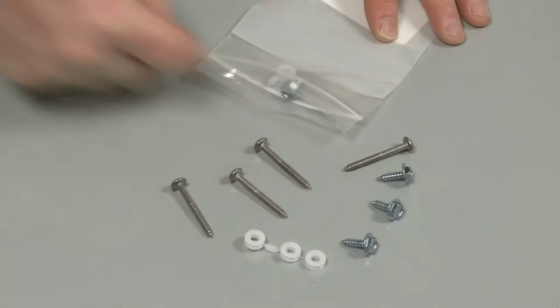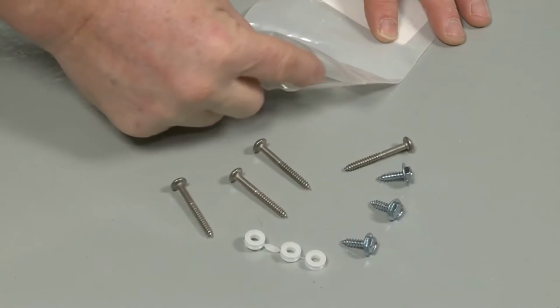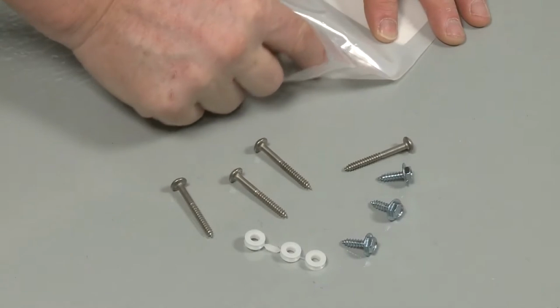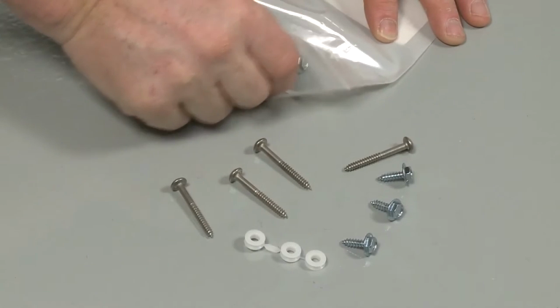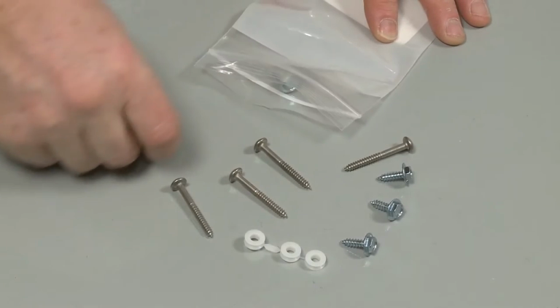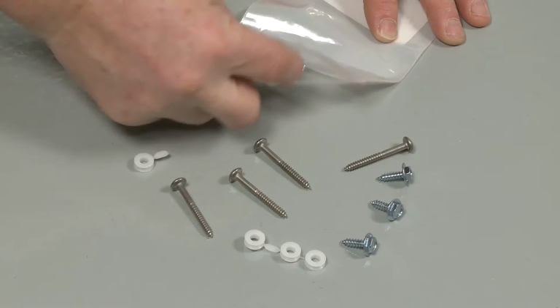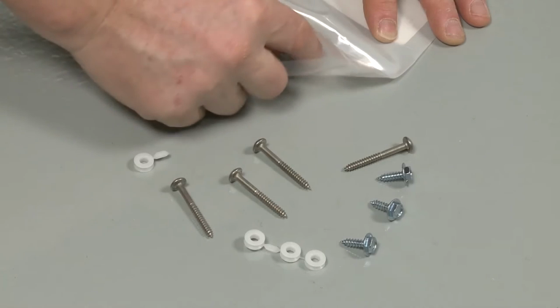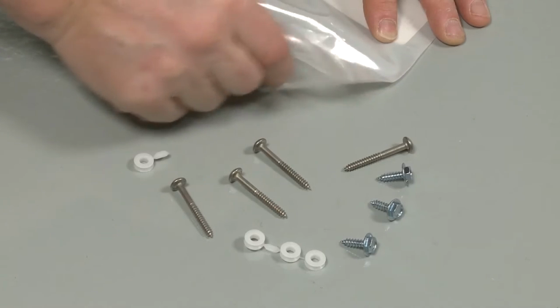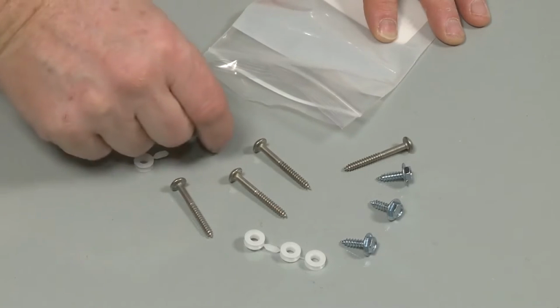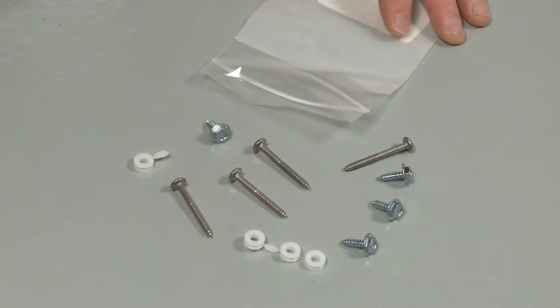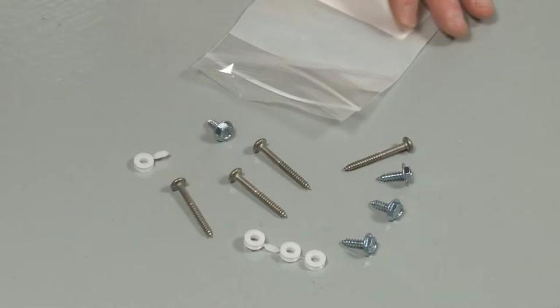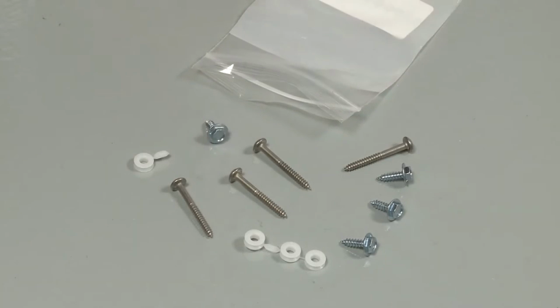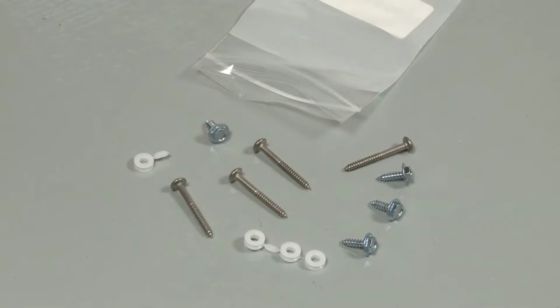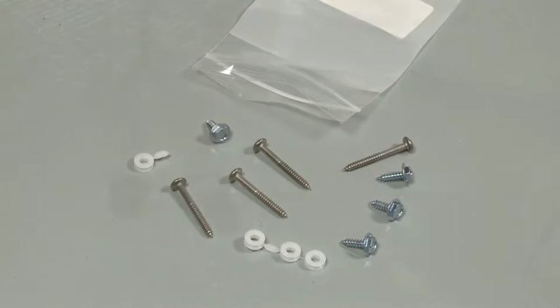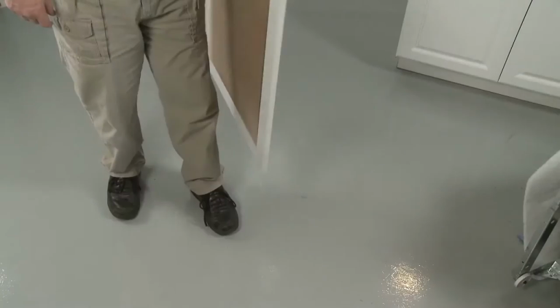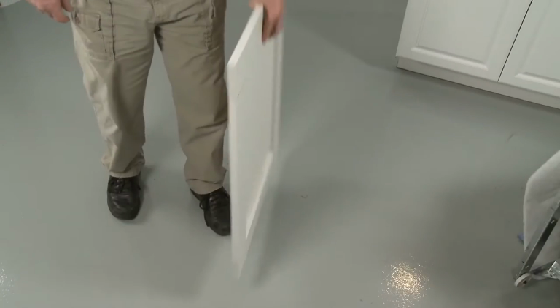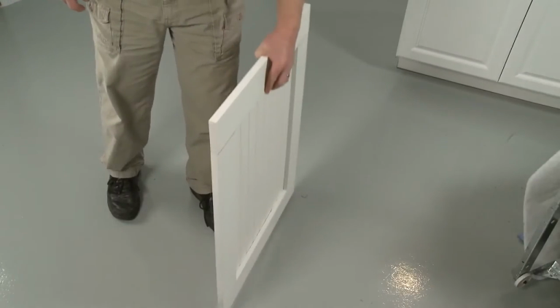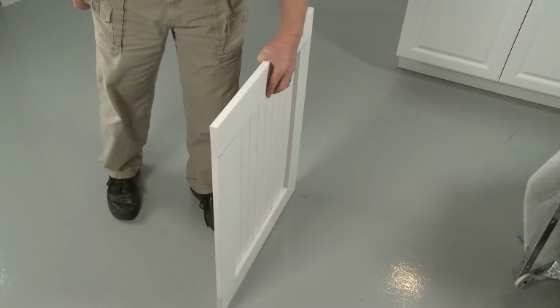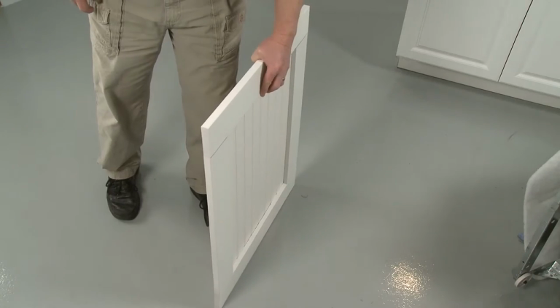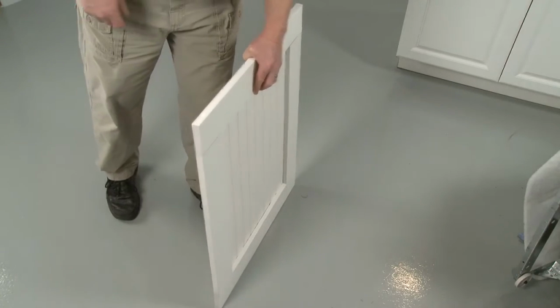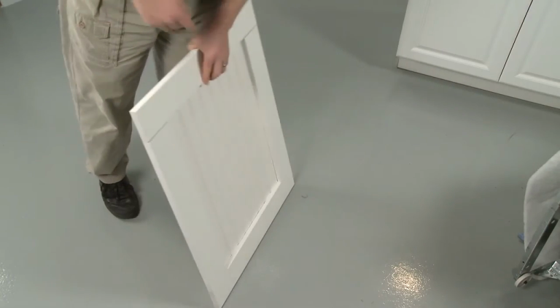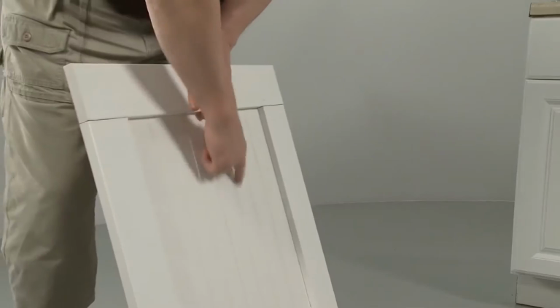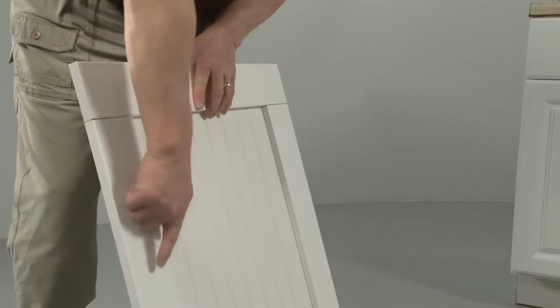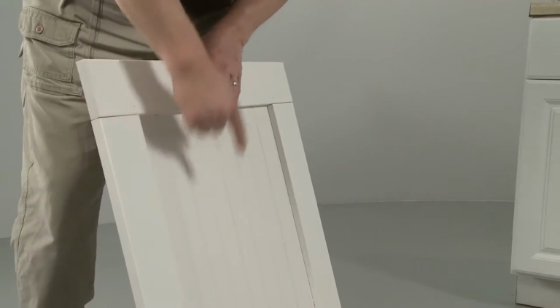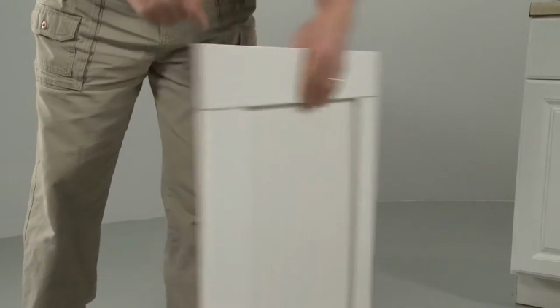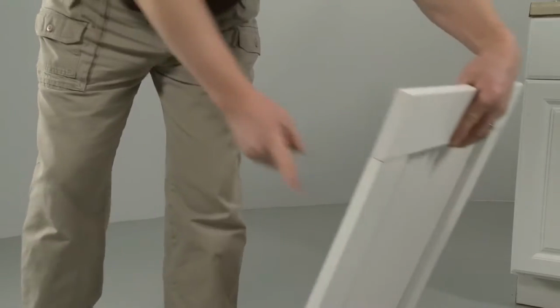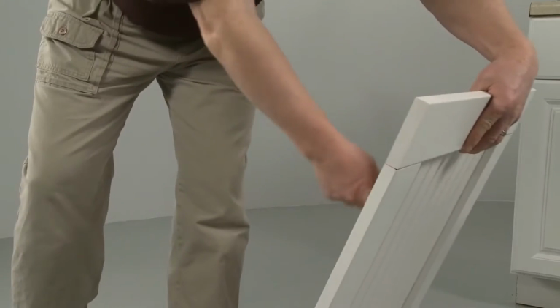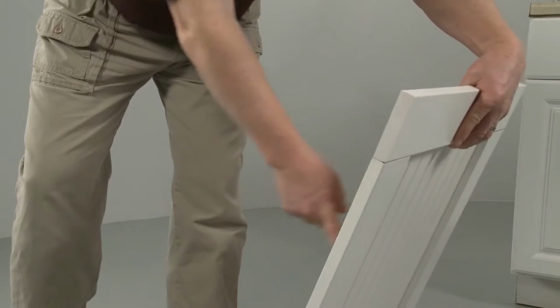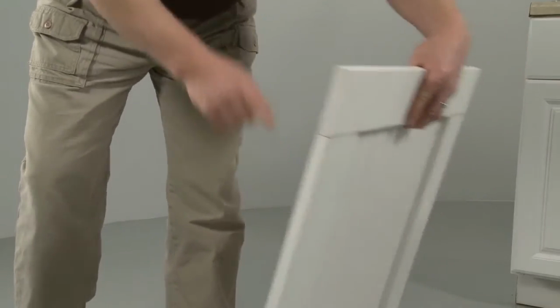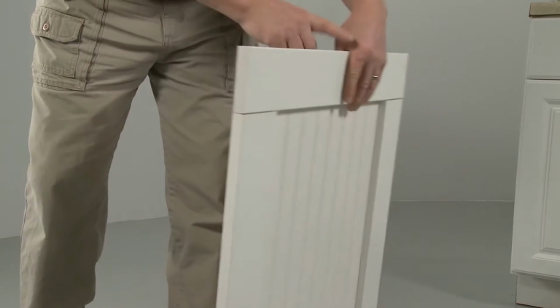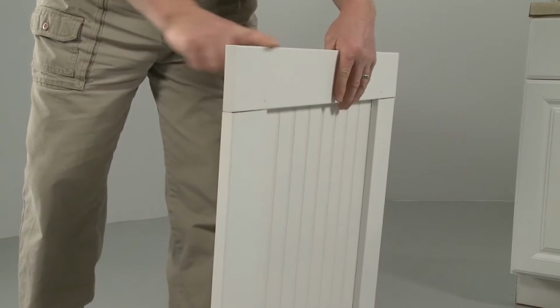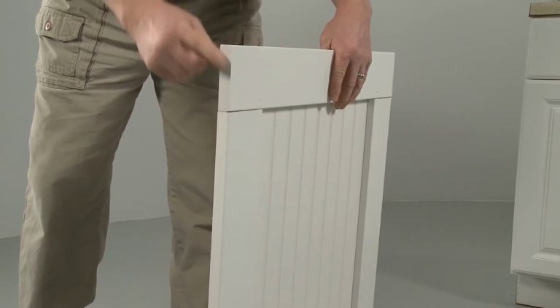Be aware that the supplied mounting hardware is for a 3/4-inch wood panel. To protect the panel from moisture damage, we recommend that moisture-resistant sealer be used on both sides and all edges of the panel.